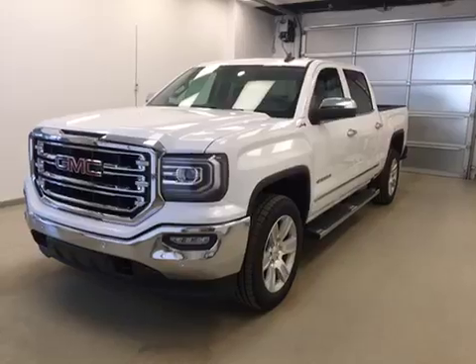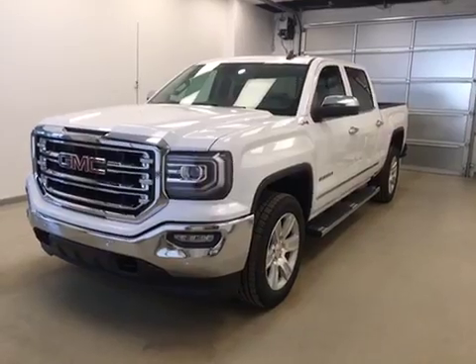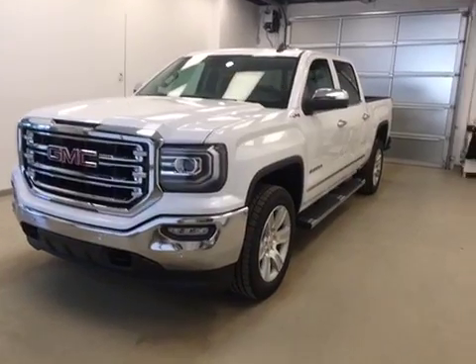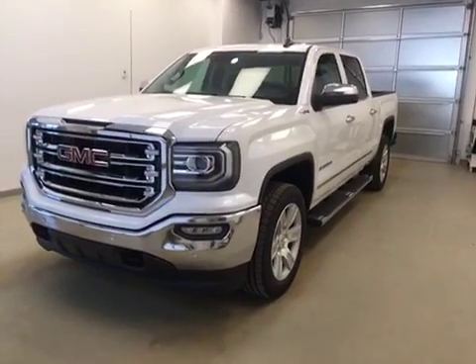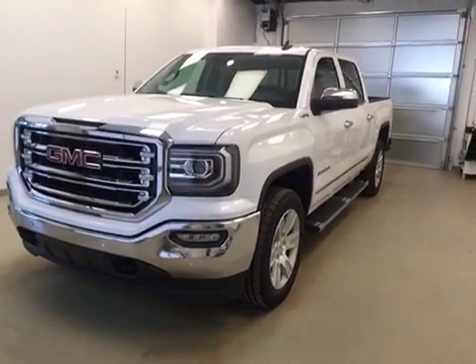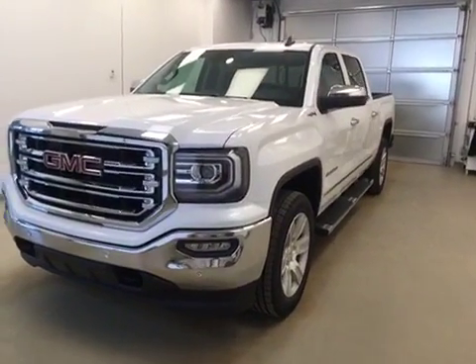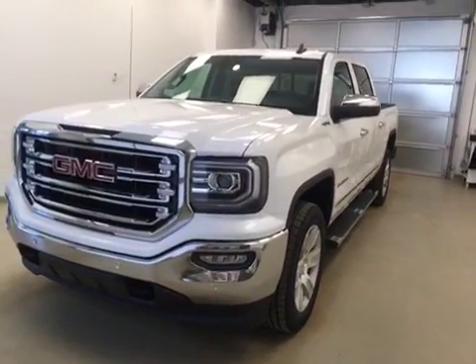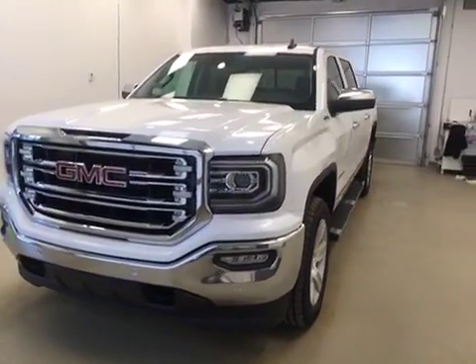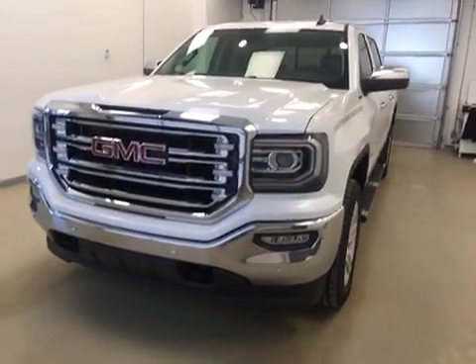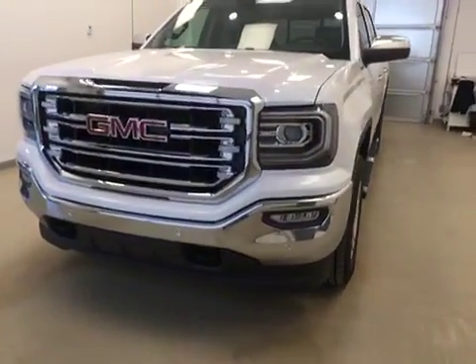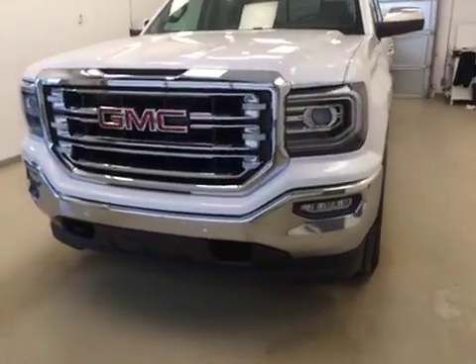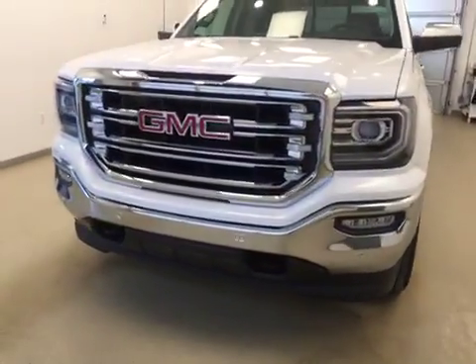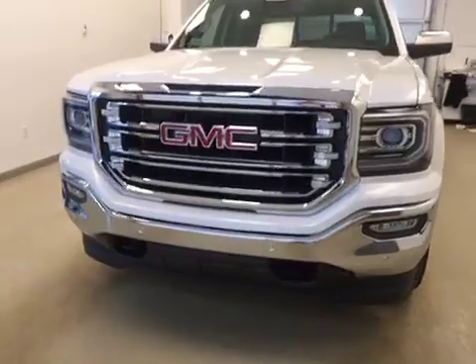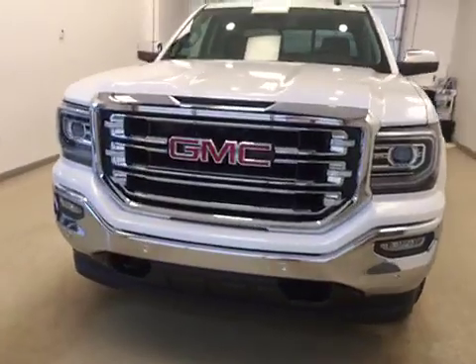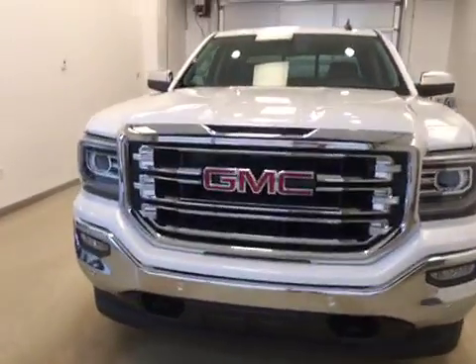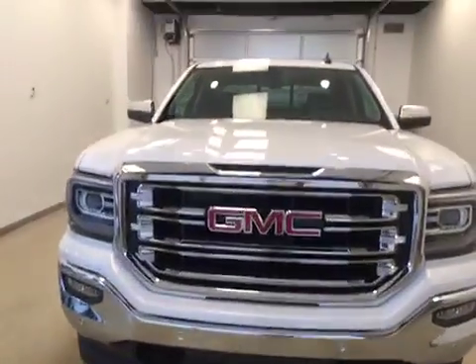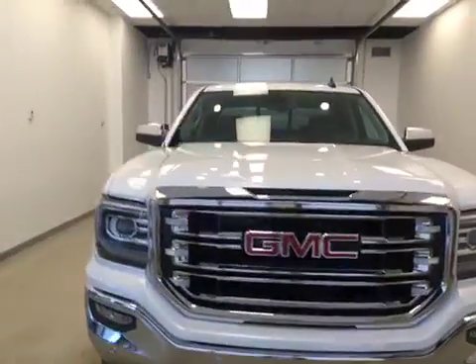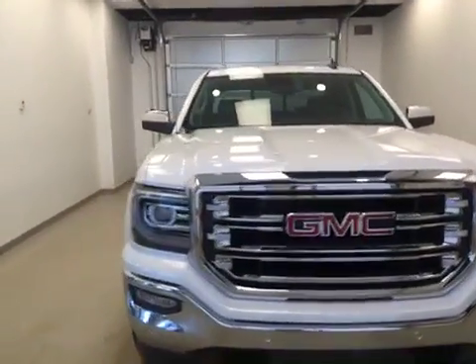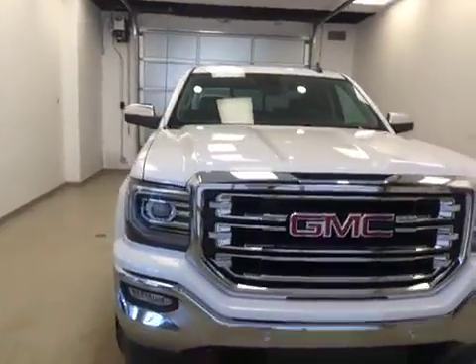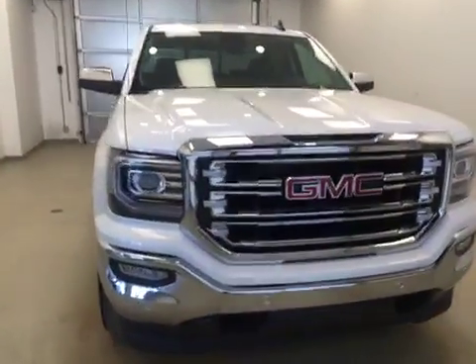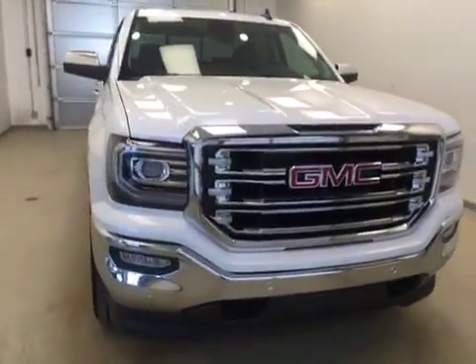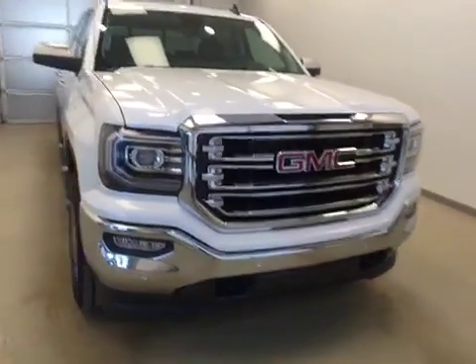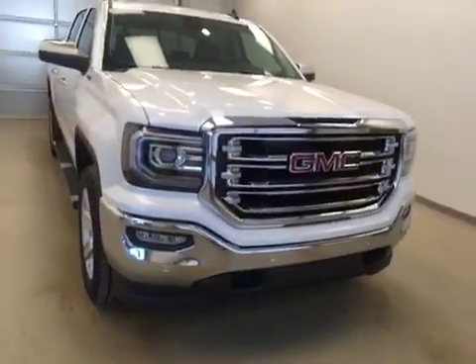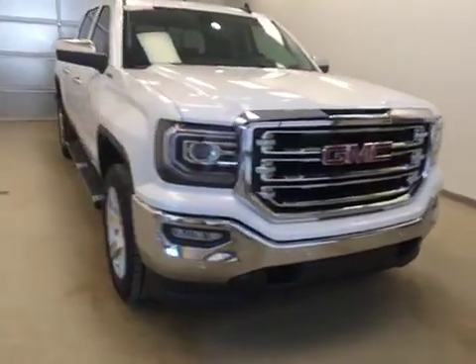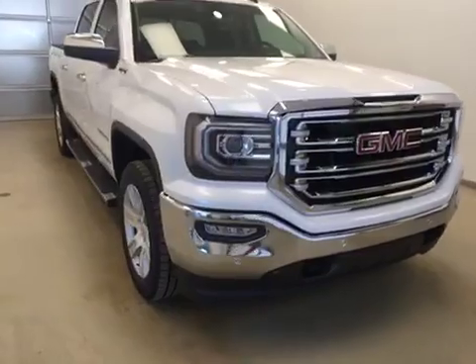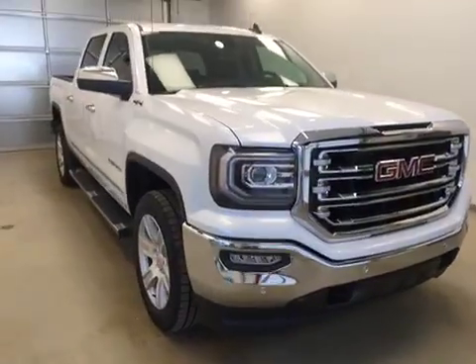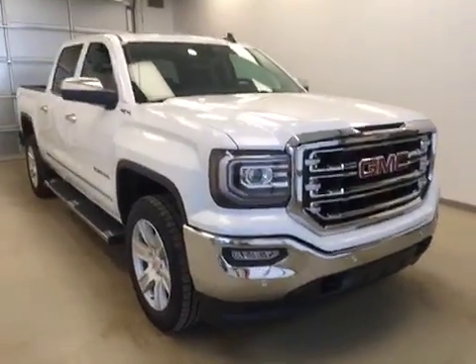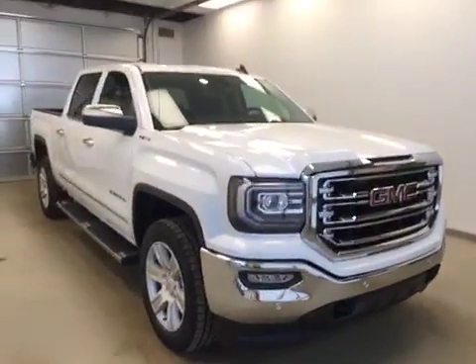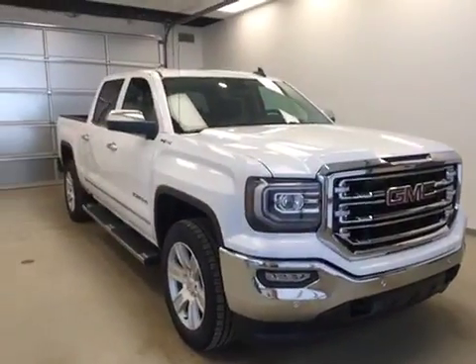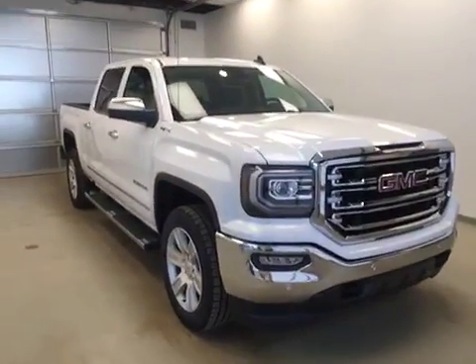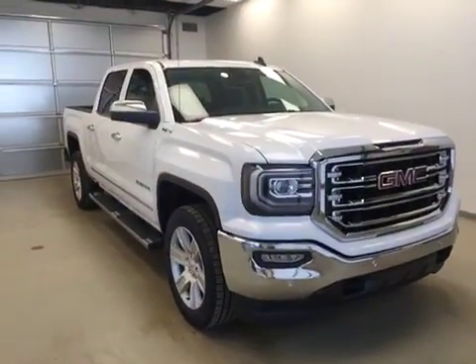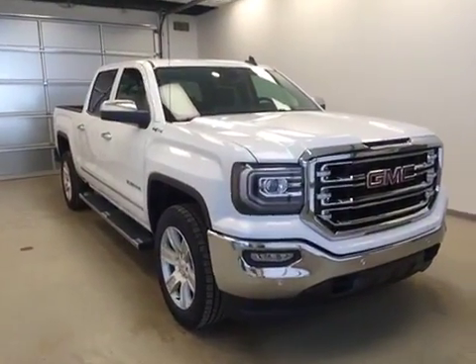Today you've selected stock number 165350. This is a 2016 GMC Crew Cab and our color is frost white.